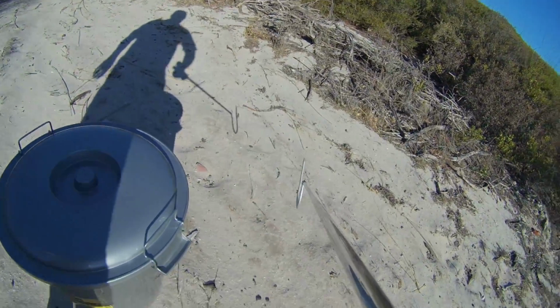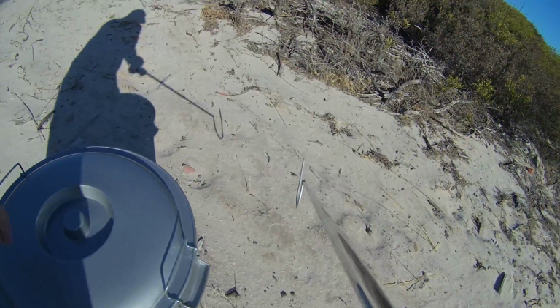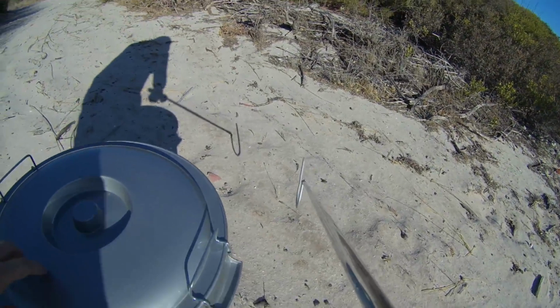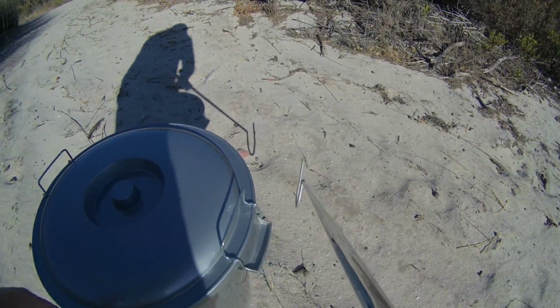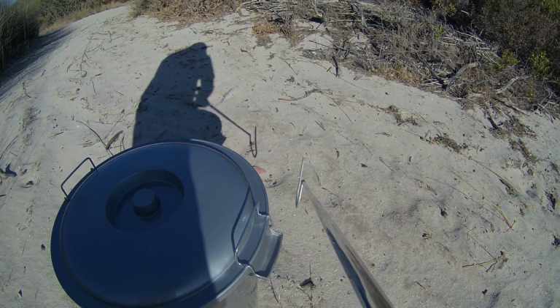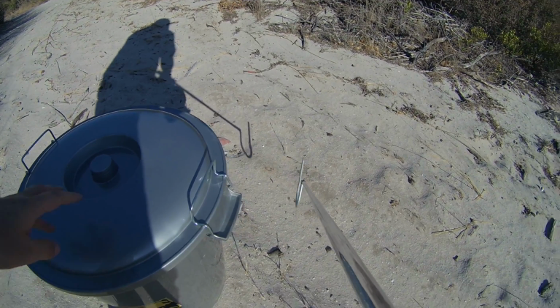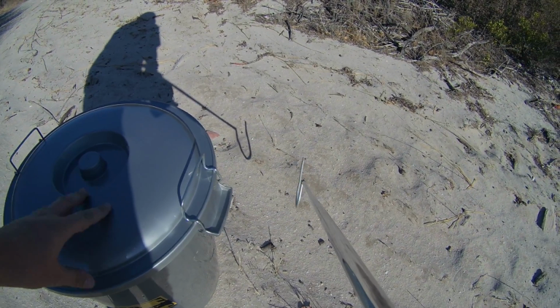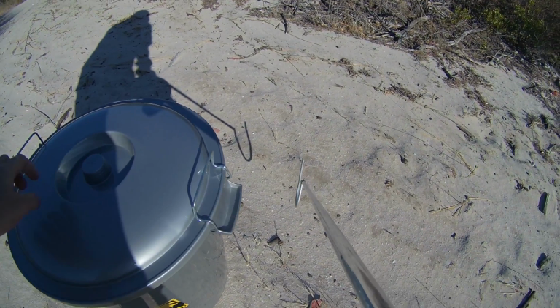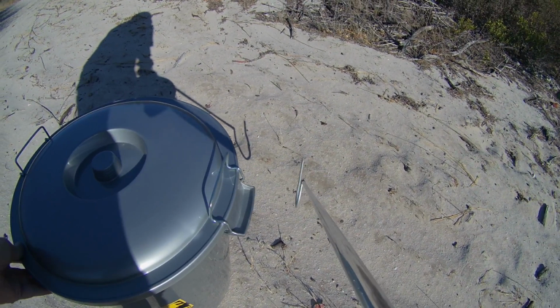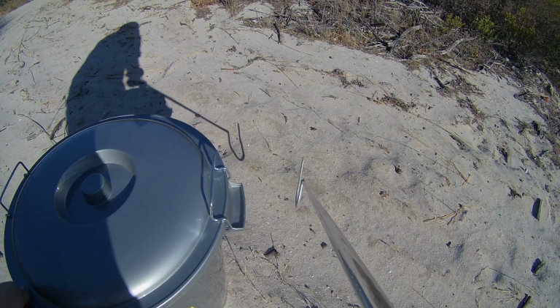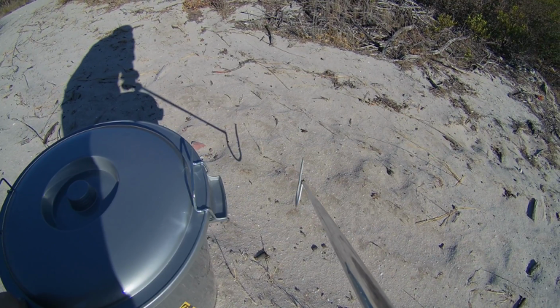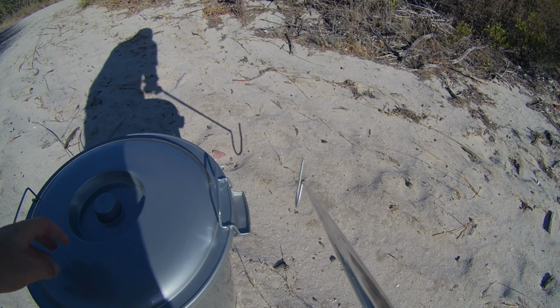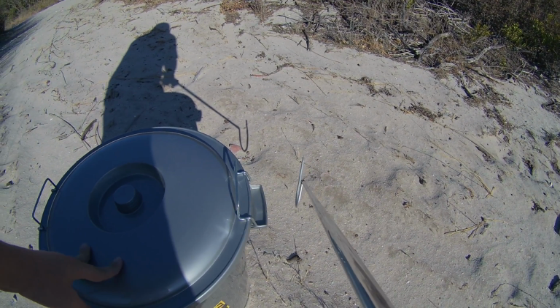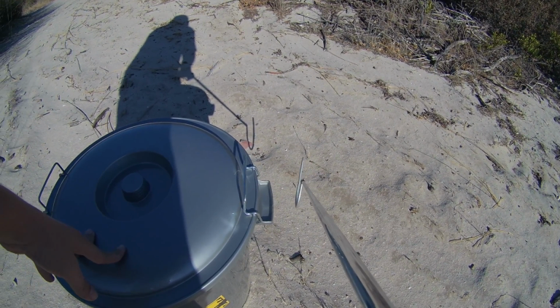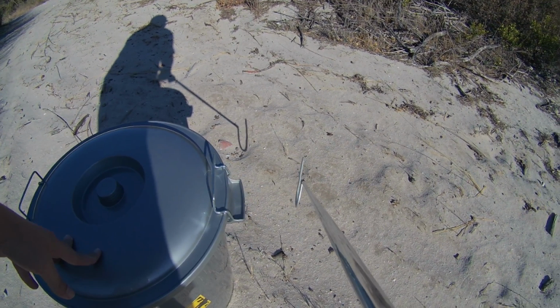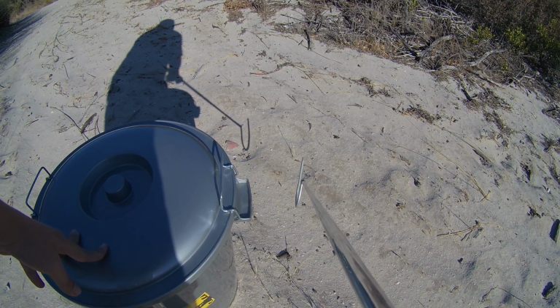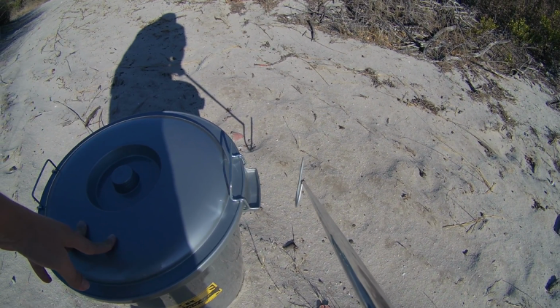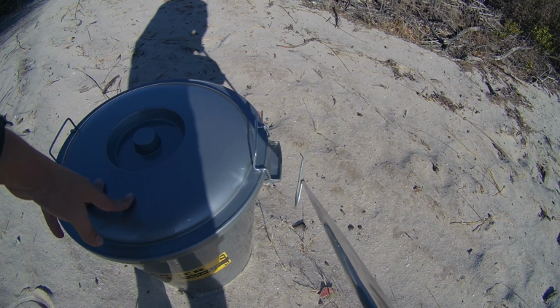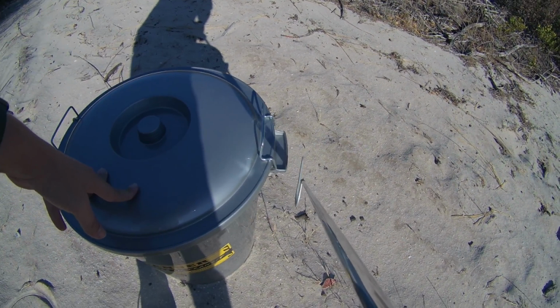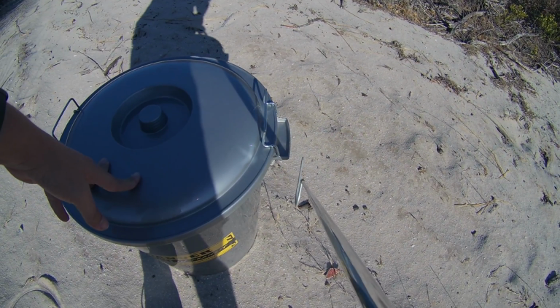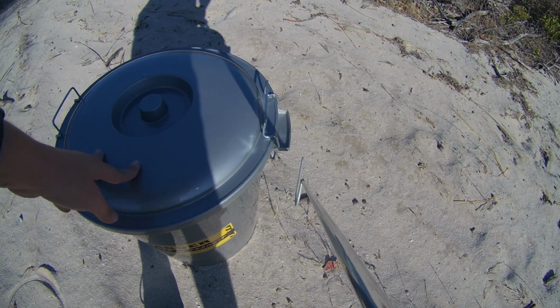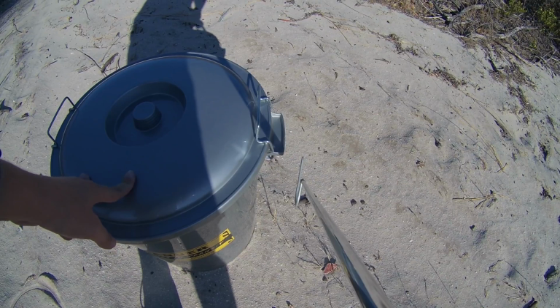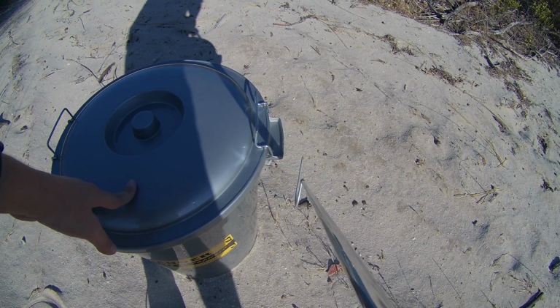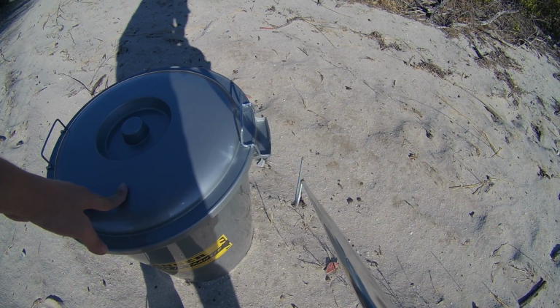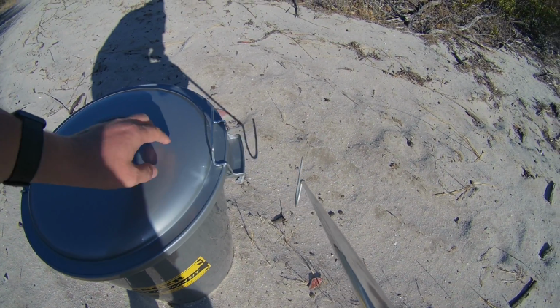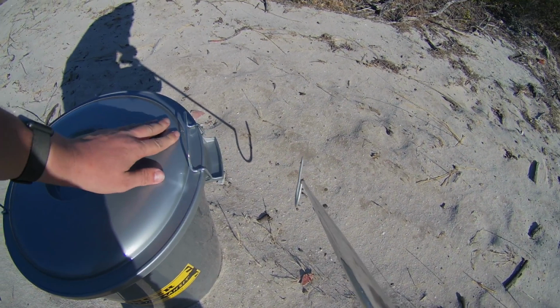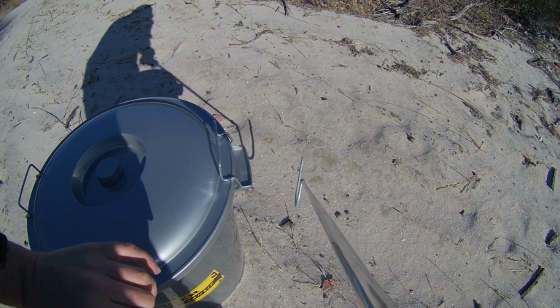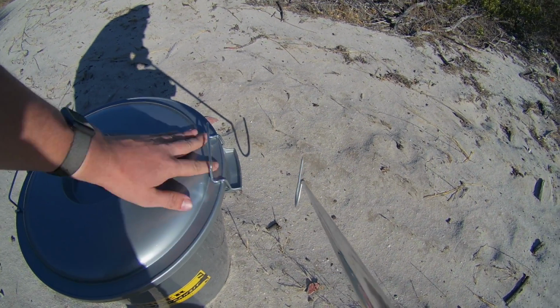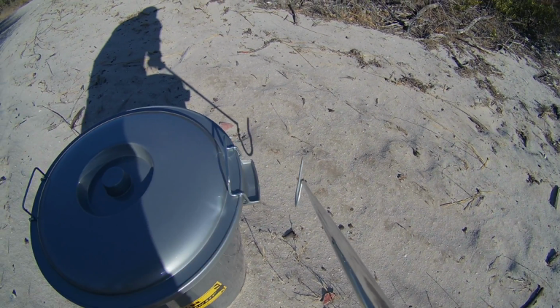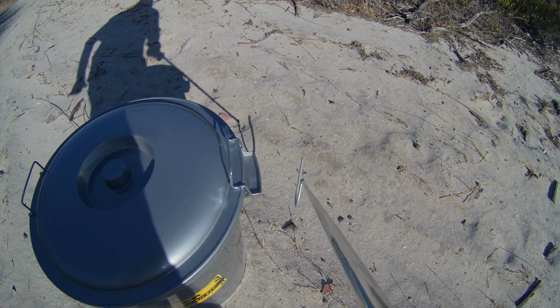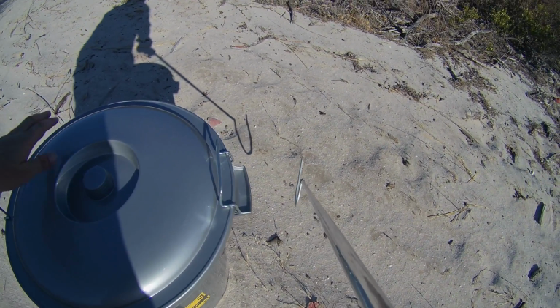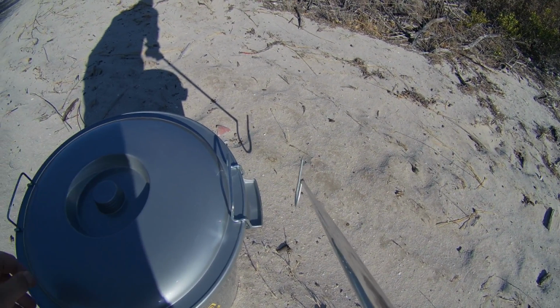Hey guys, Valim here from Blaiburg Snake Rescue. I was just called by someone in Sunningdale who walked into their garage and heard a hissing sound. When they switched on the light, they saw there was a Cape Cobra lying there on the ground next to their car.